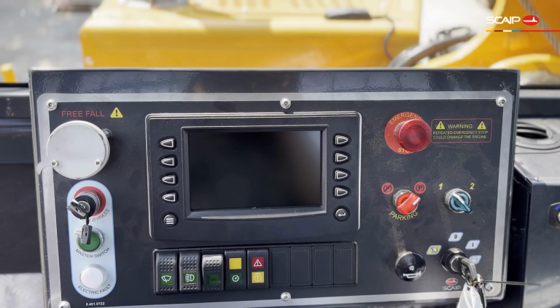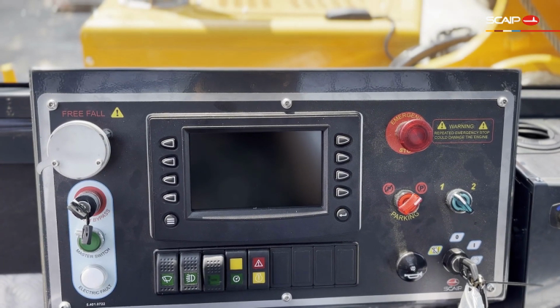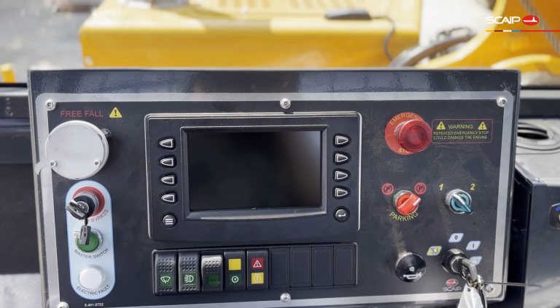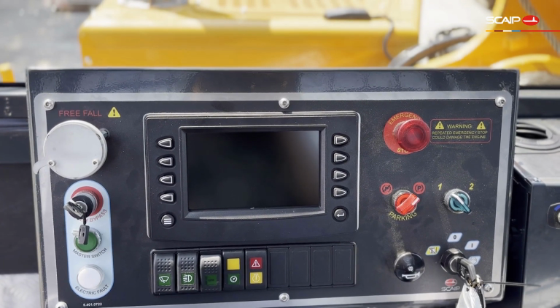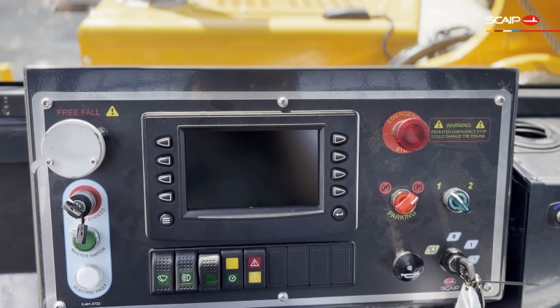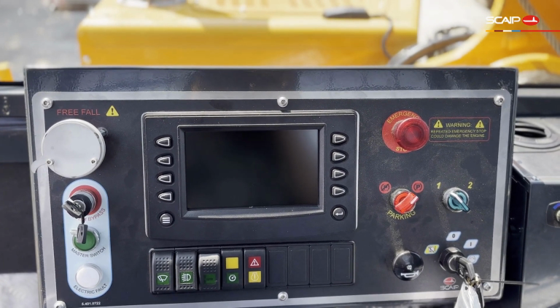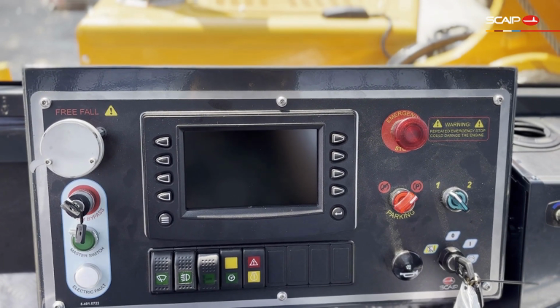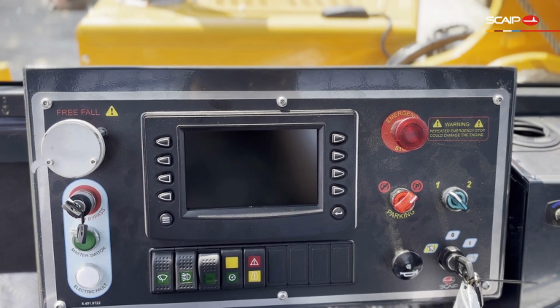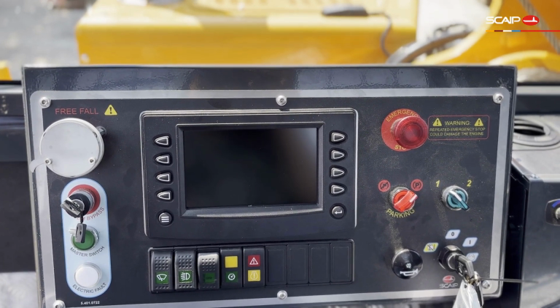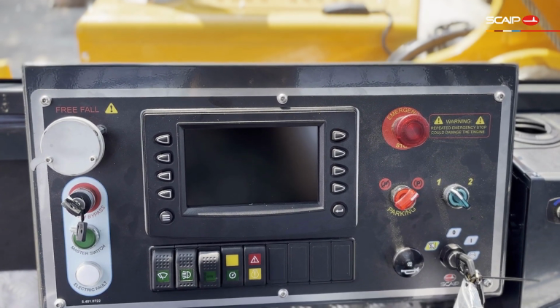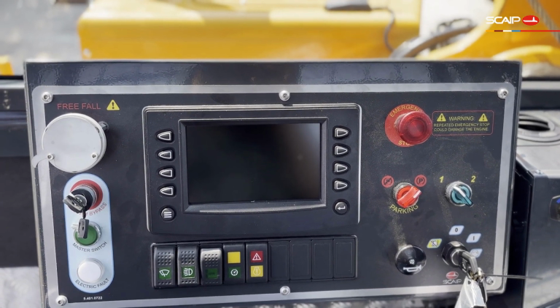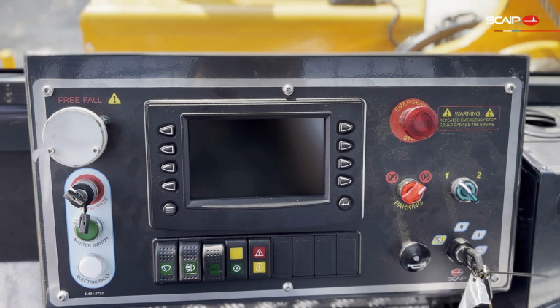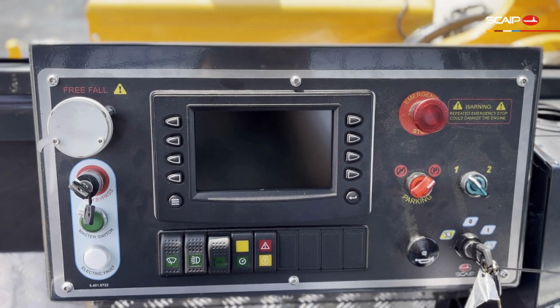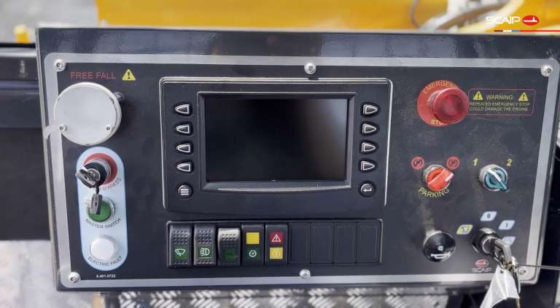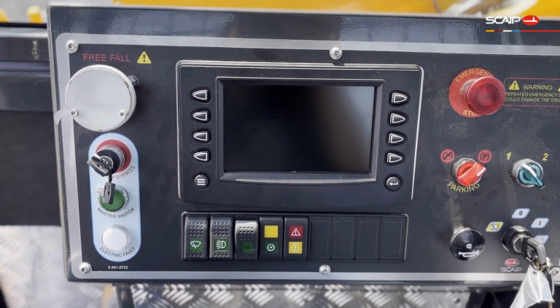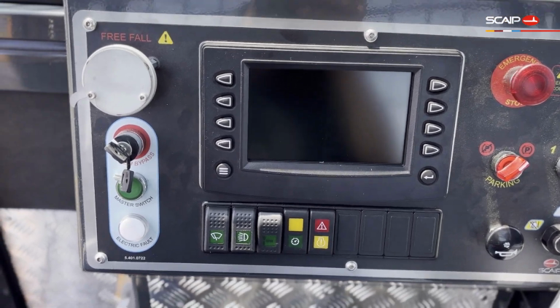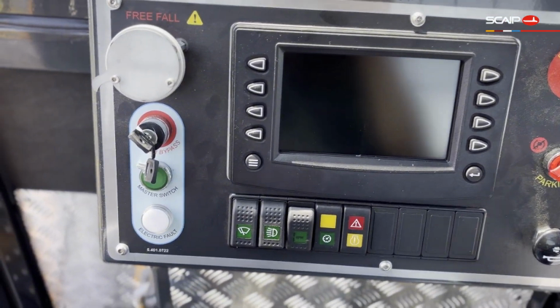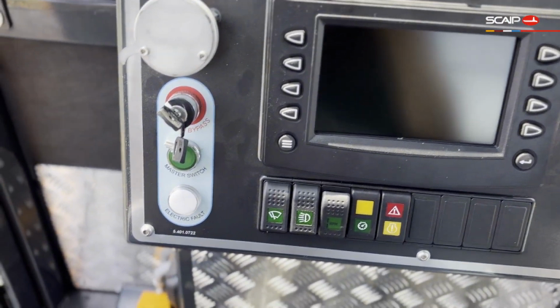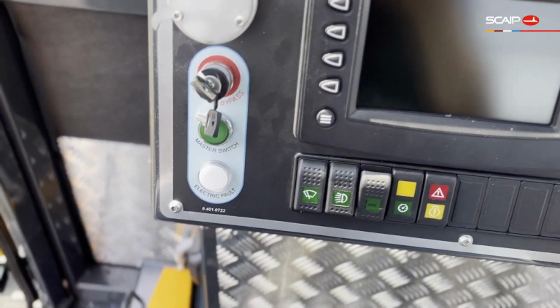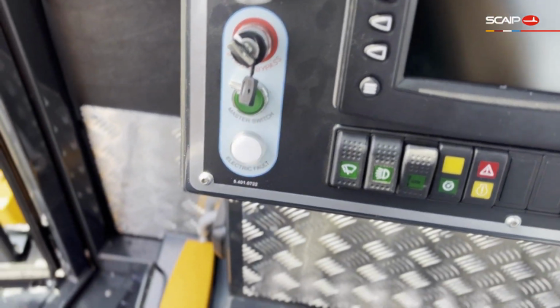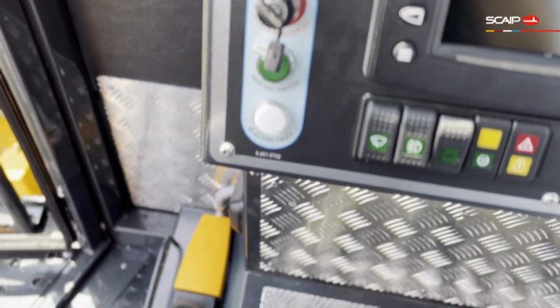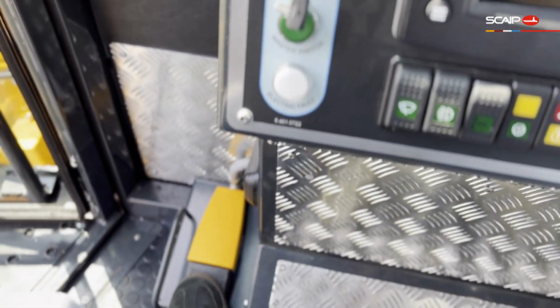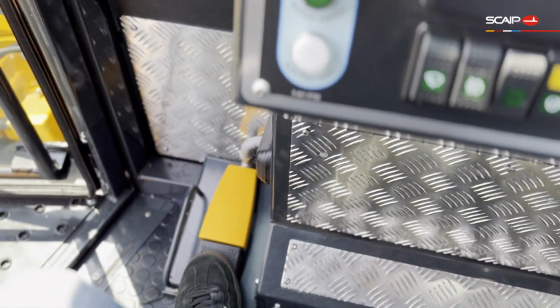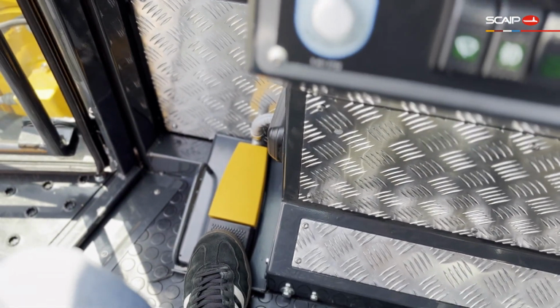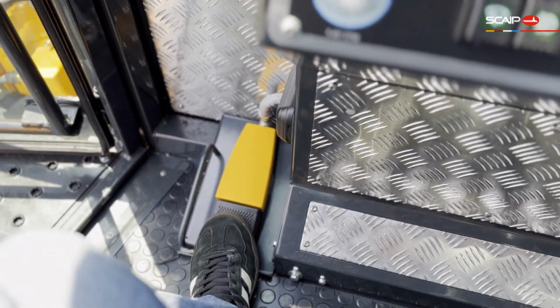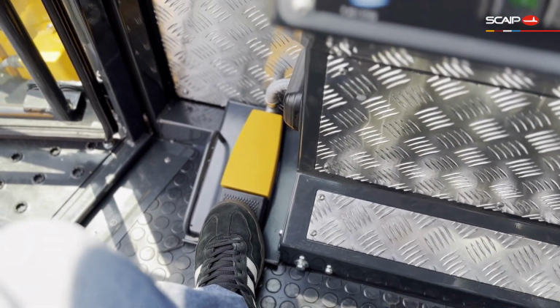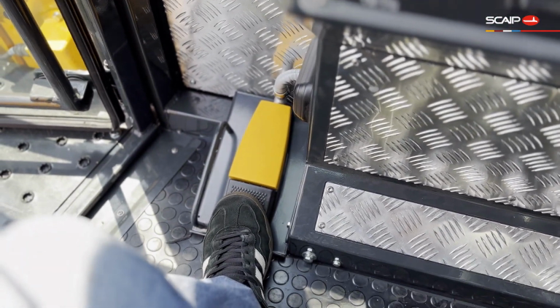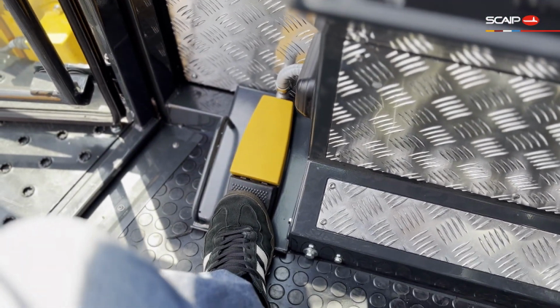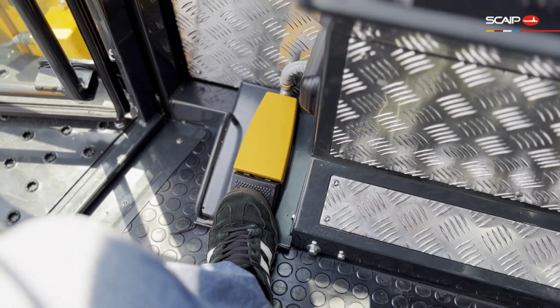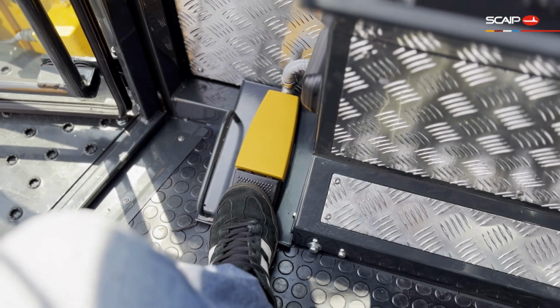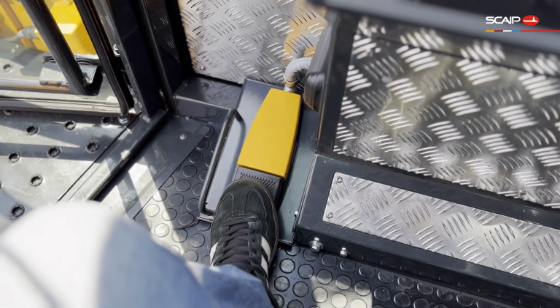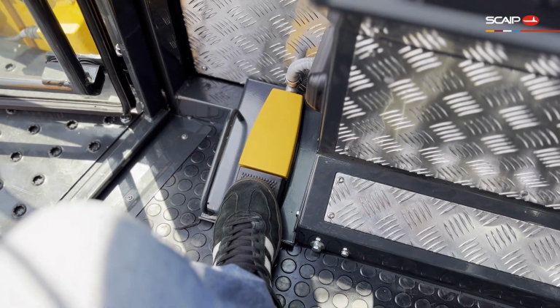We have also fitted these pipe layers with a brake pedal for operators to more easily be able to engage the parking brake to safely secure the machine when laying pipe on a steep slope.